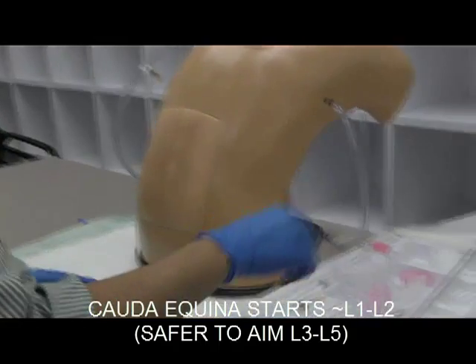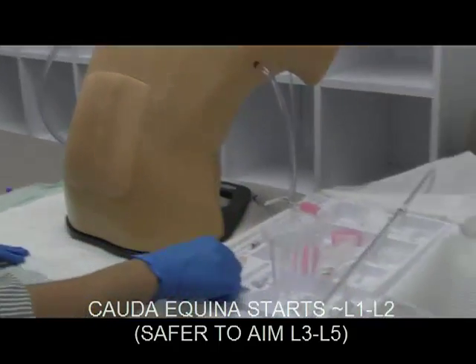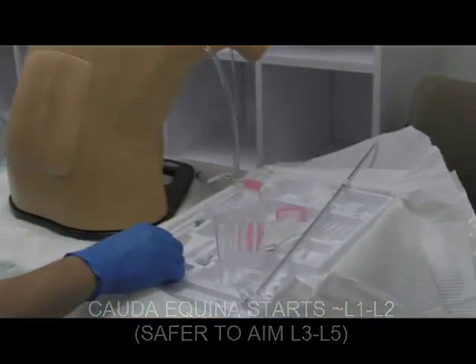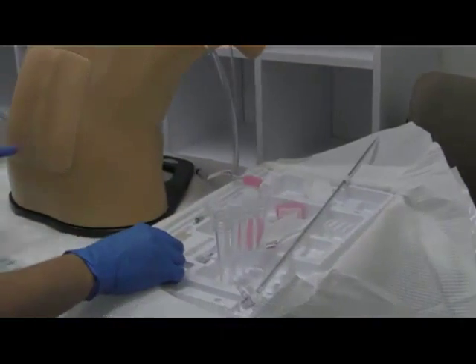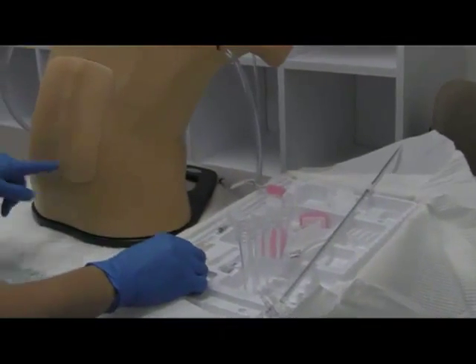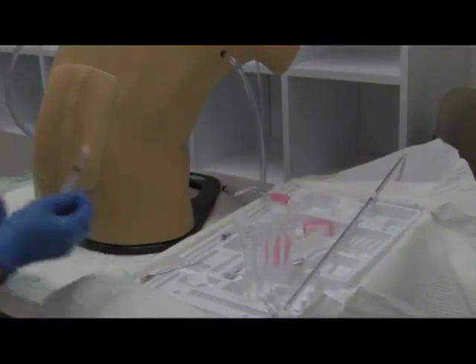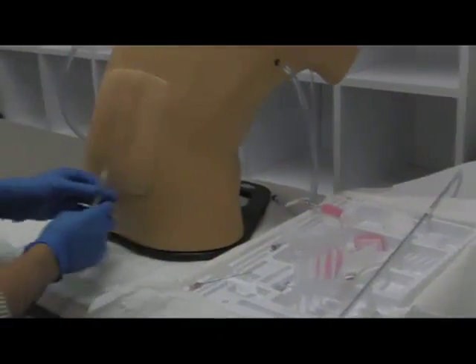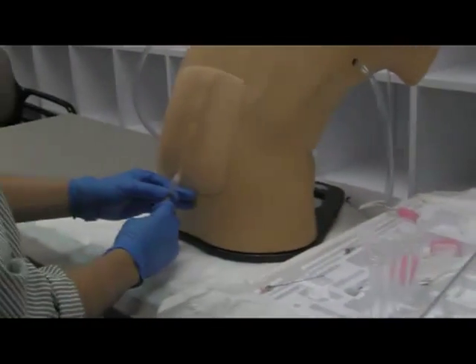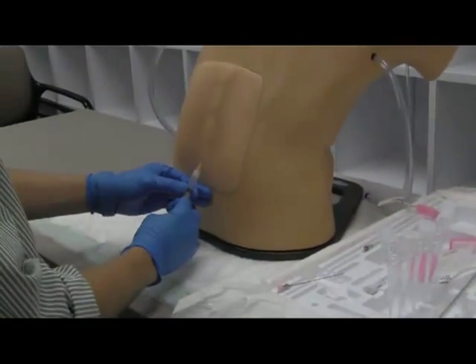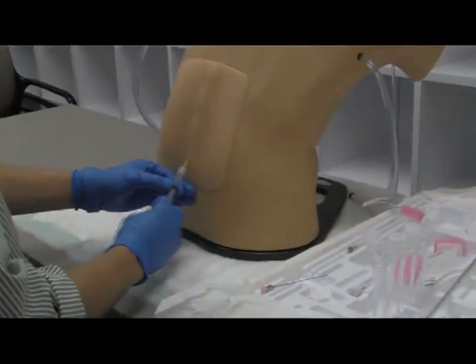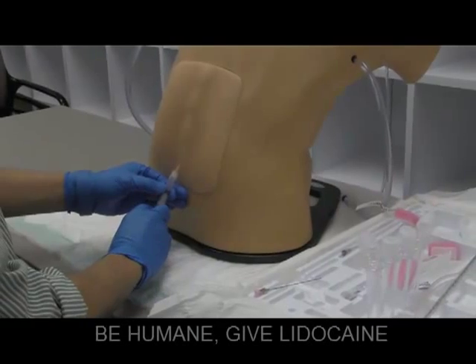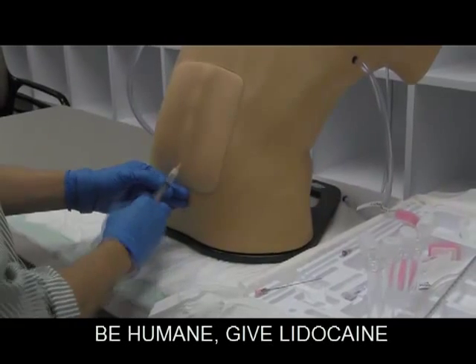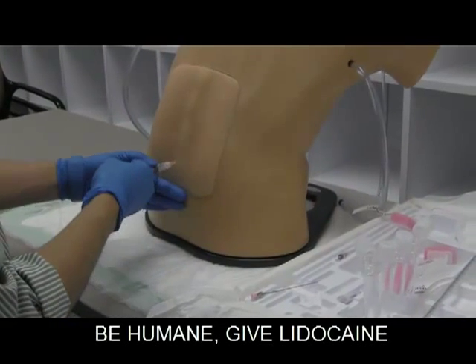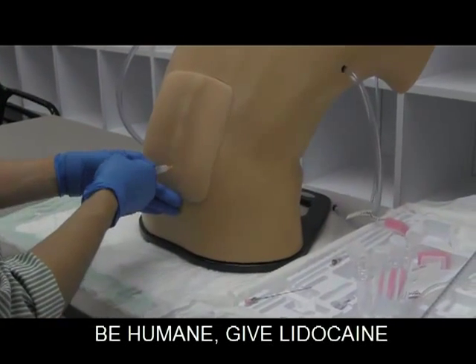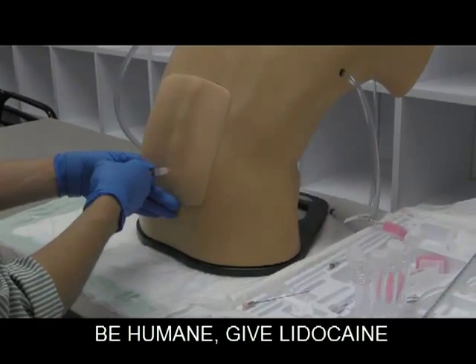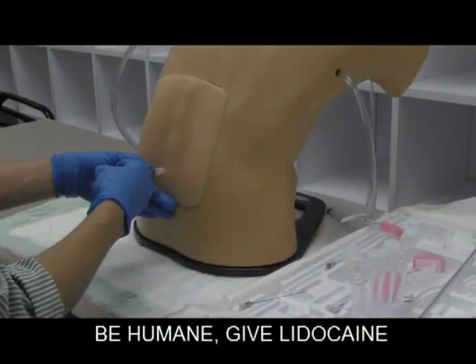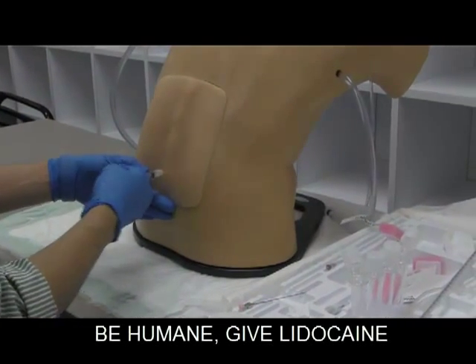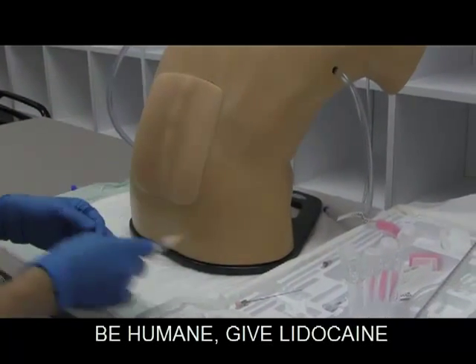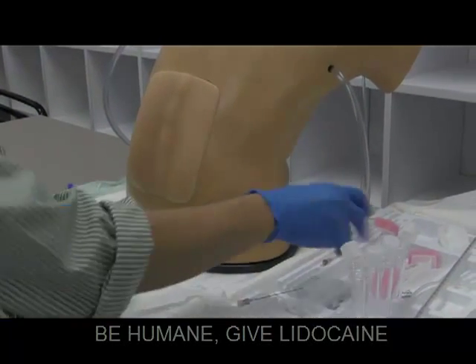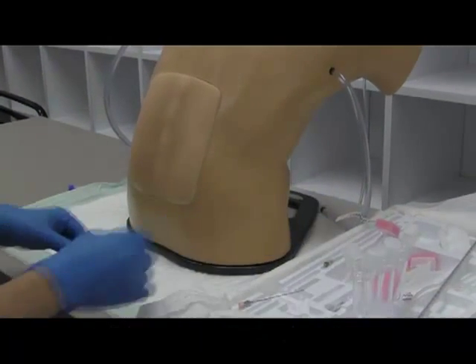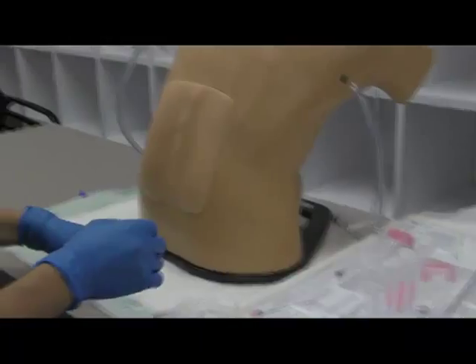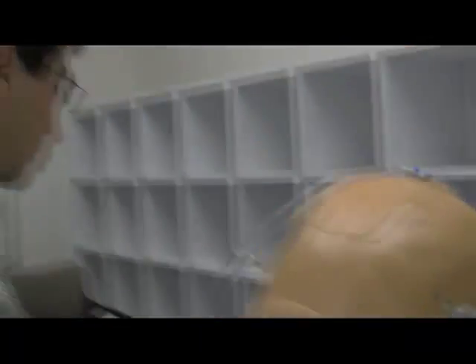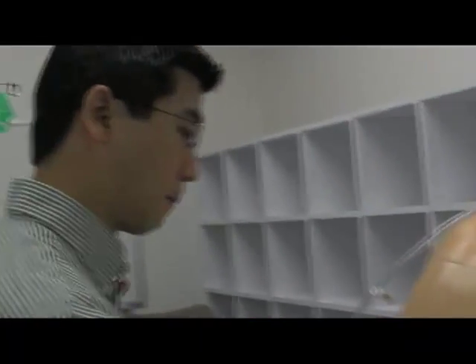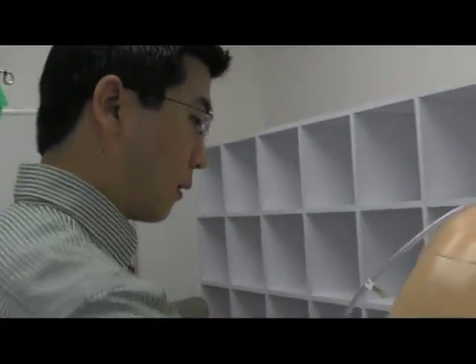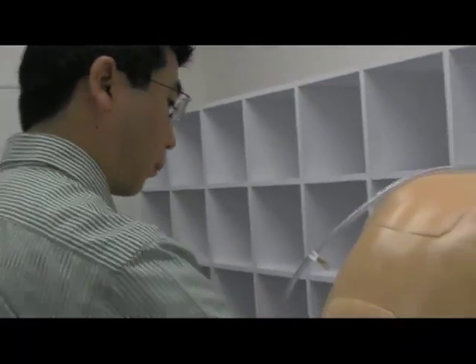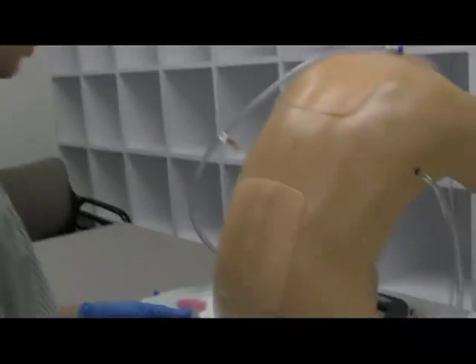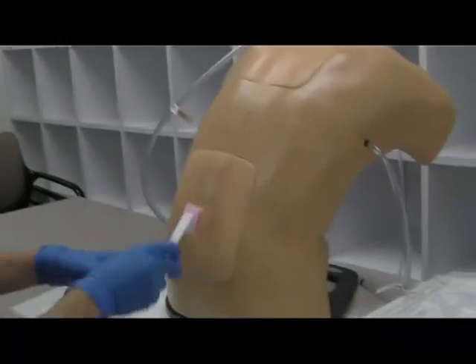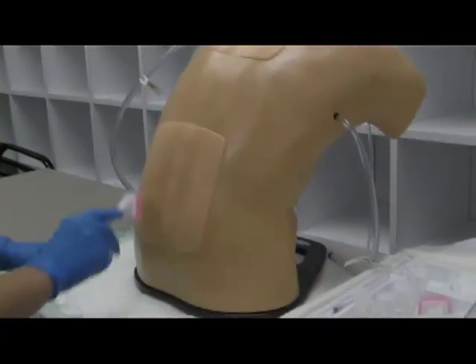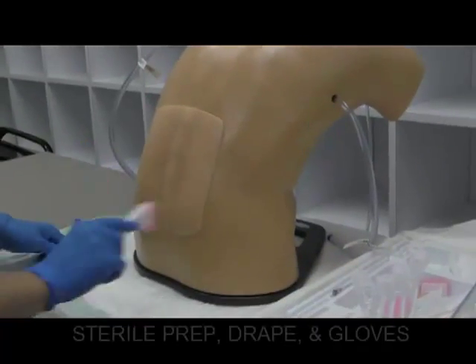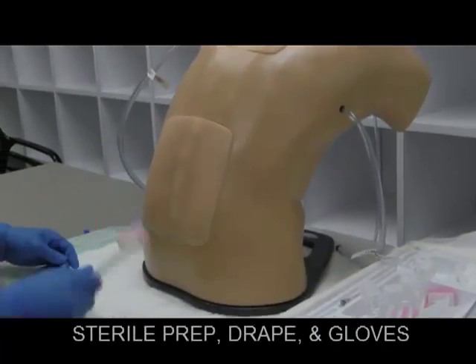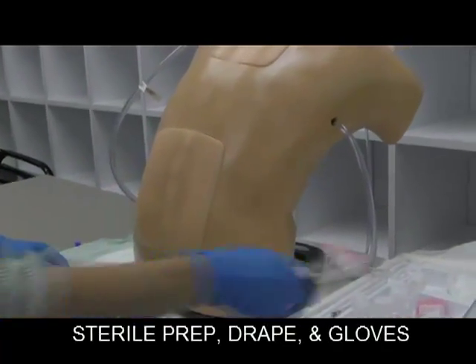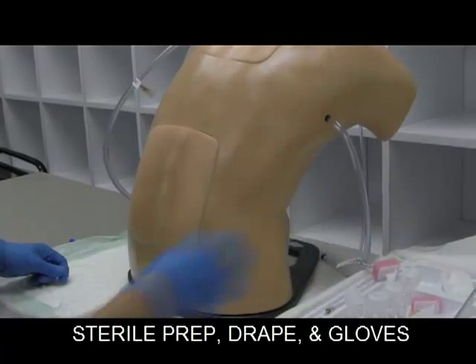What you do first is mark your landmarks. It's nice to give them a little wheel of anesthesia here and make a nice tract. Slow and steady — but we're quick for the purposes of this demonstration. Then you want to prep your site. Betadine — do it a couple of times.